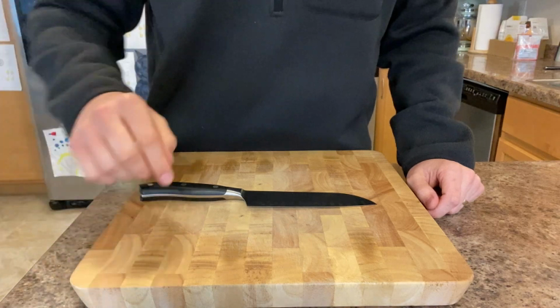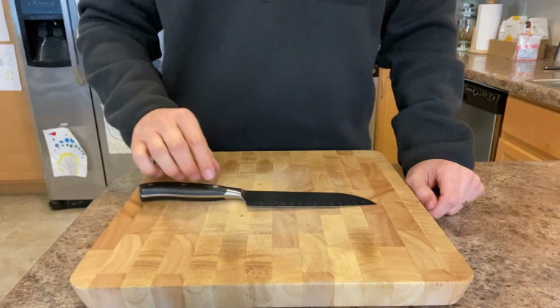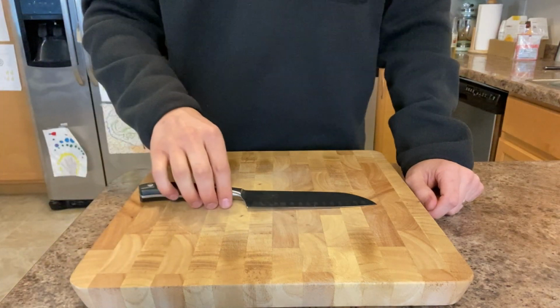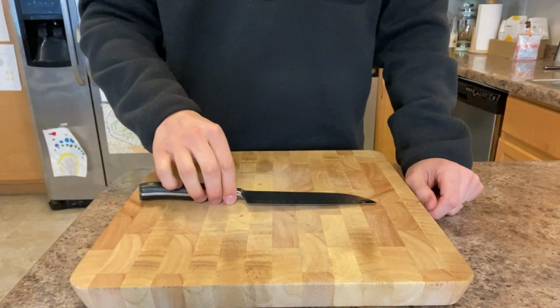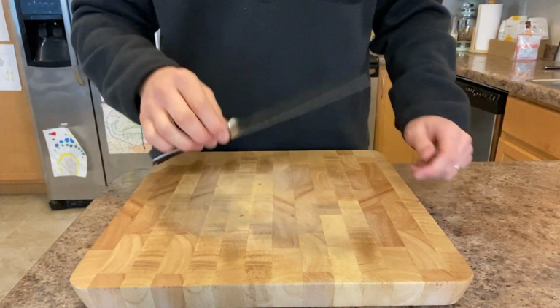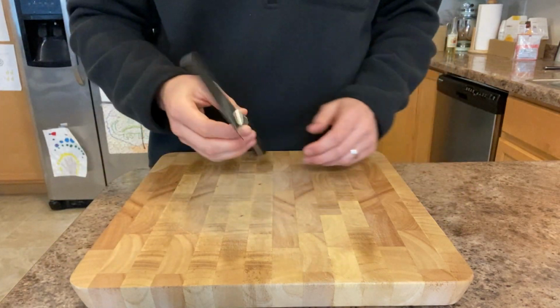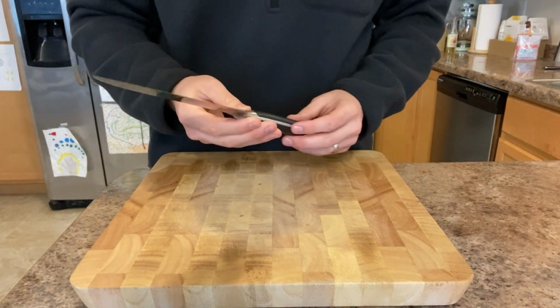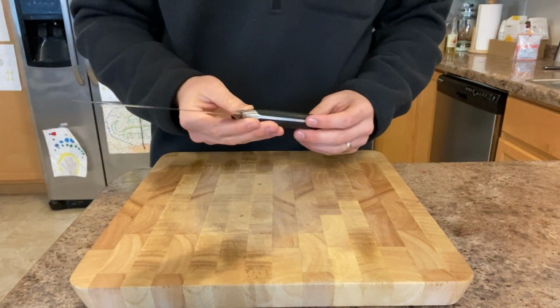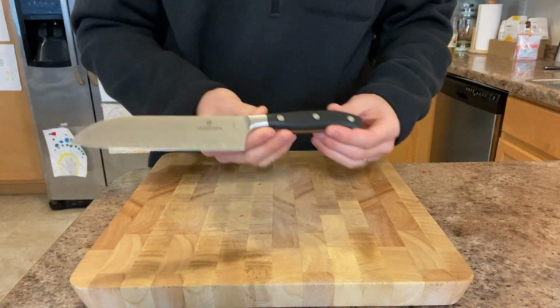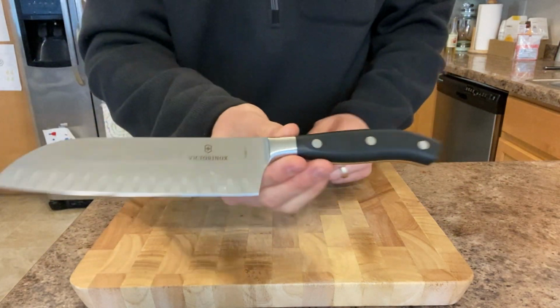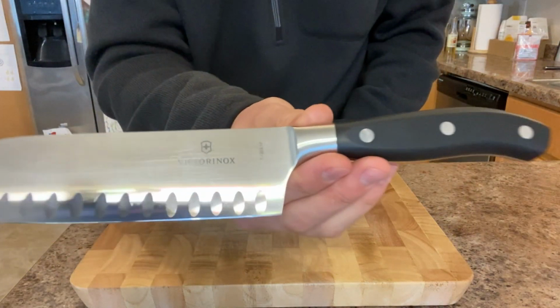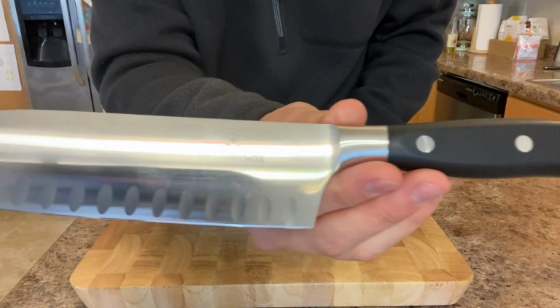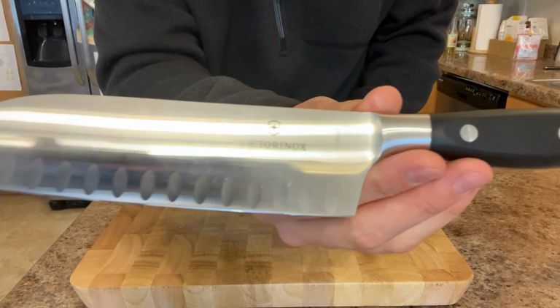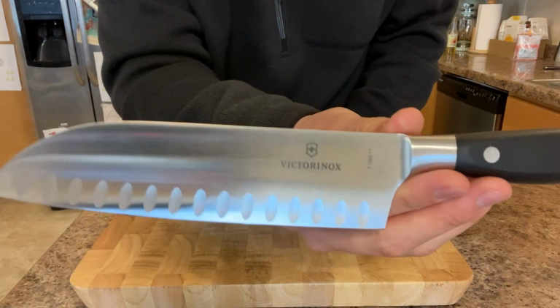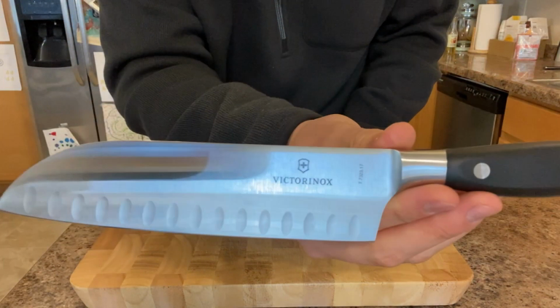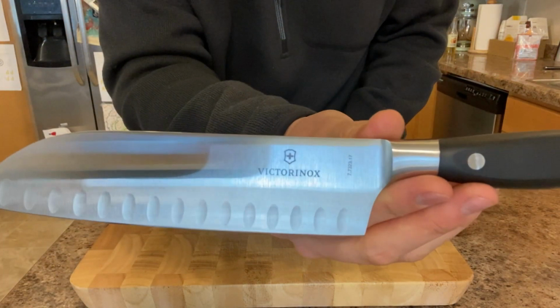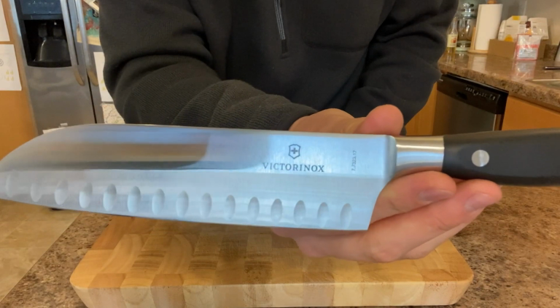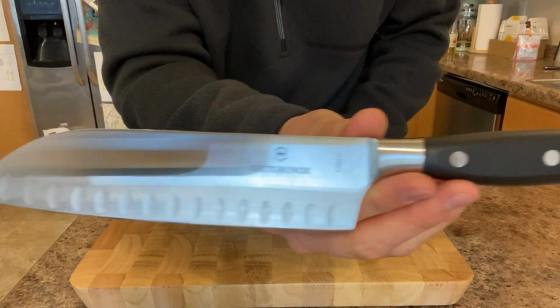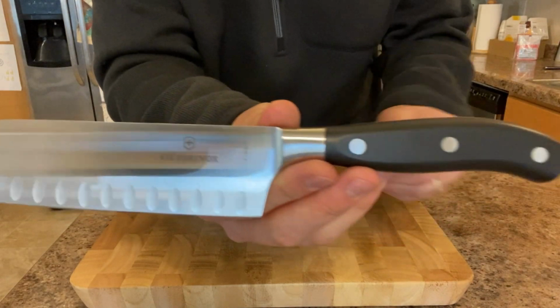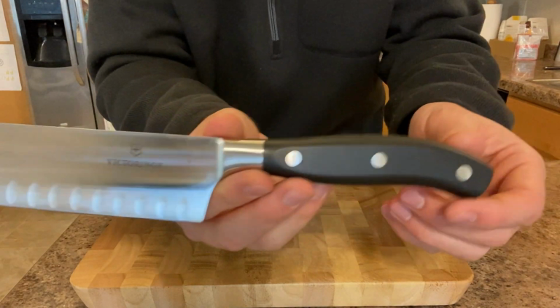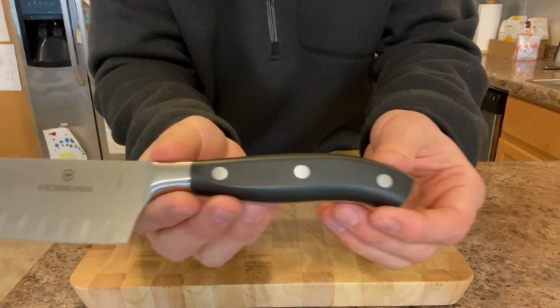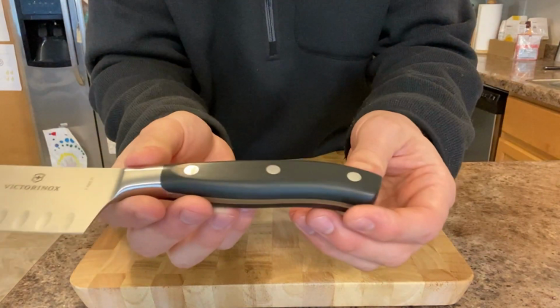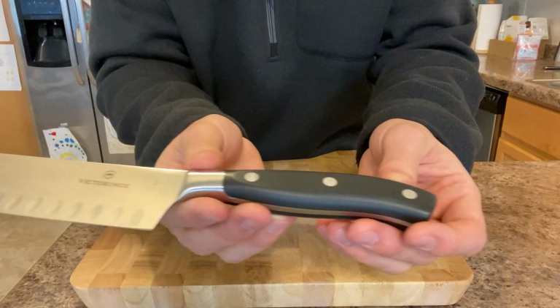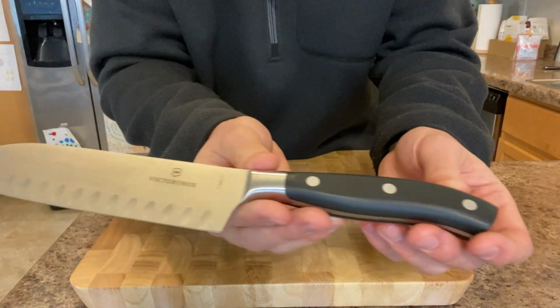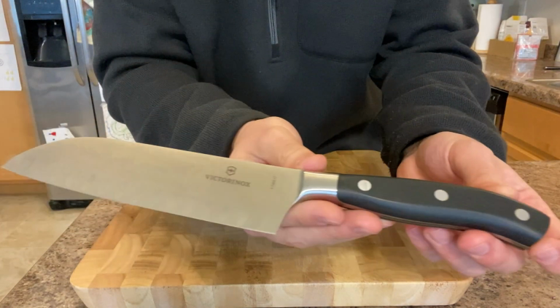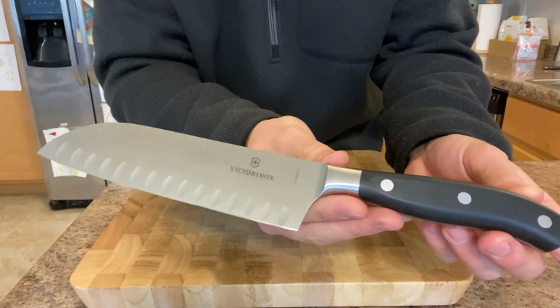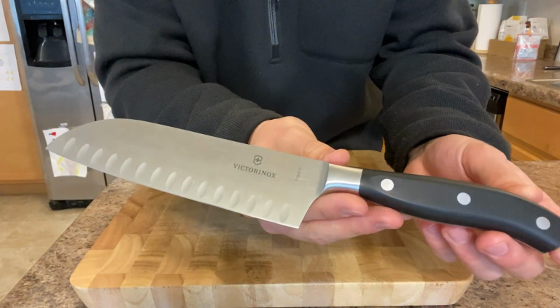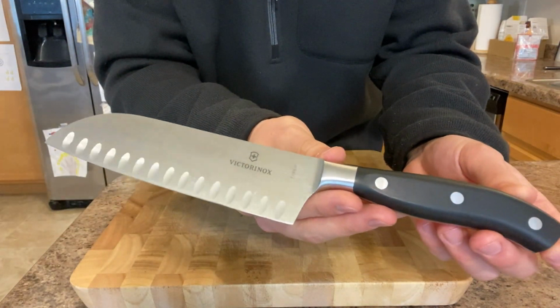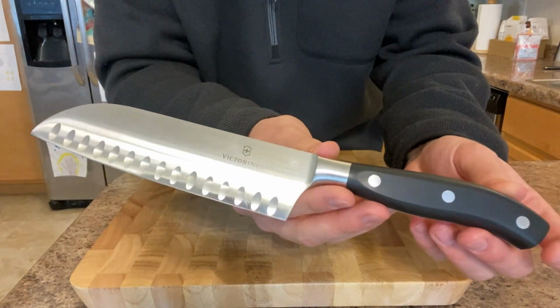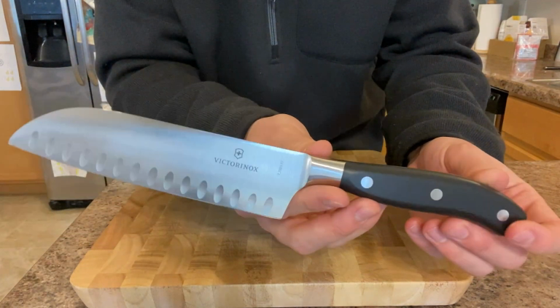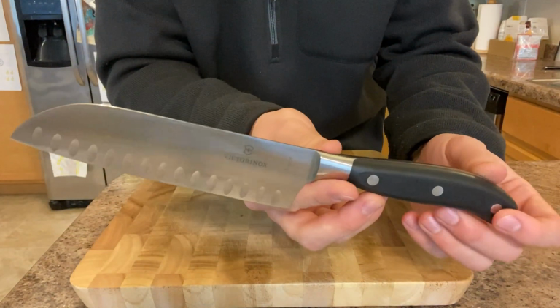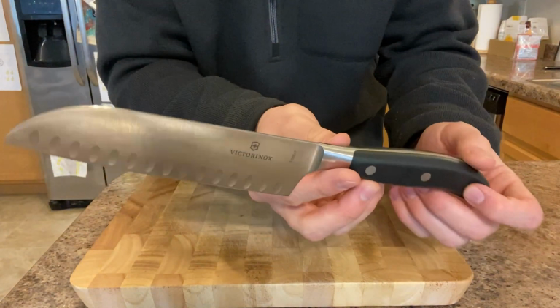Hey guys, it's Justin back with An Engineer's Perspective. I'm doing a quick review of this Victorinox Grand Maitre 6.5 inch Santoku.